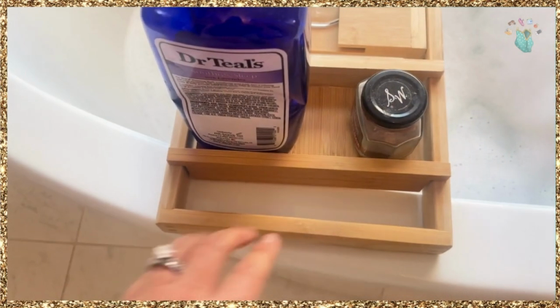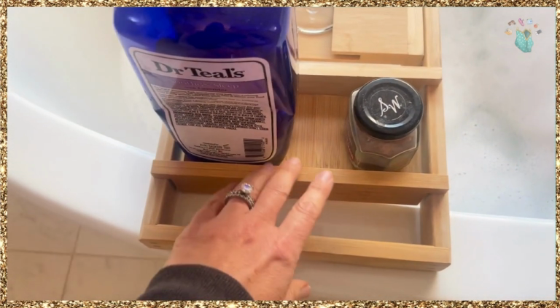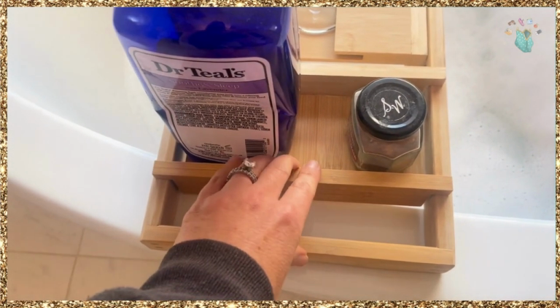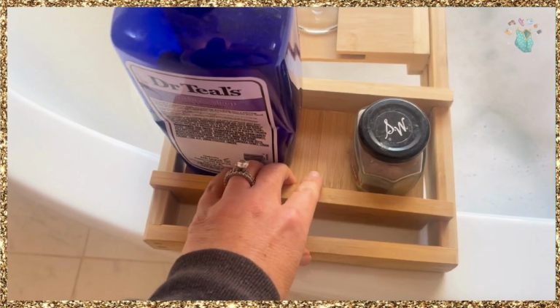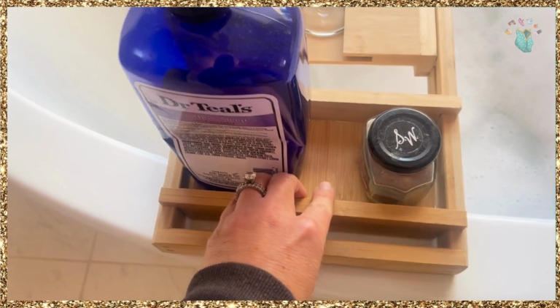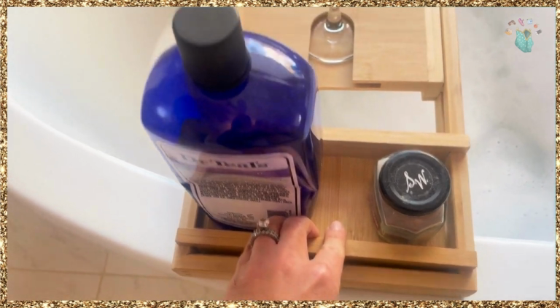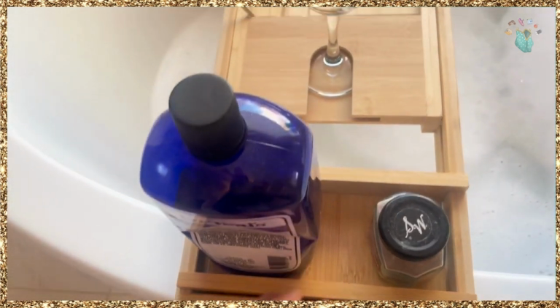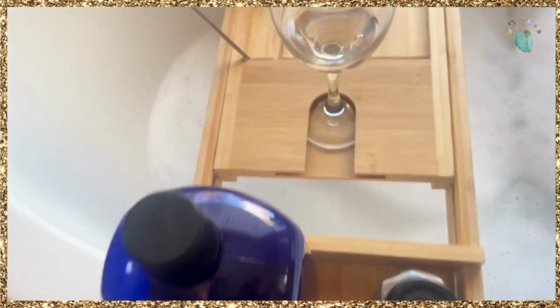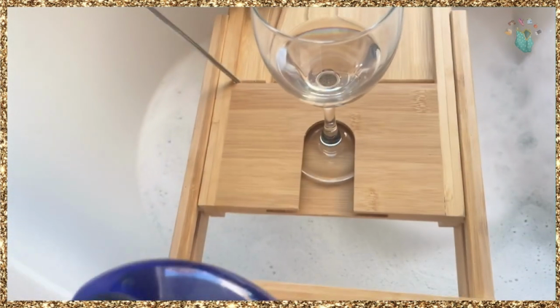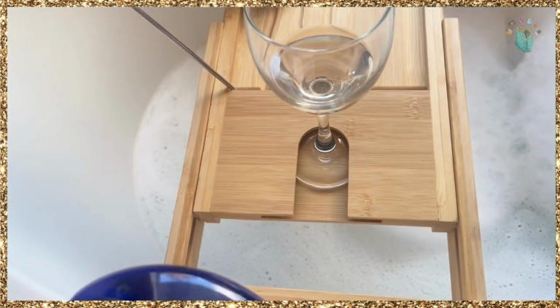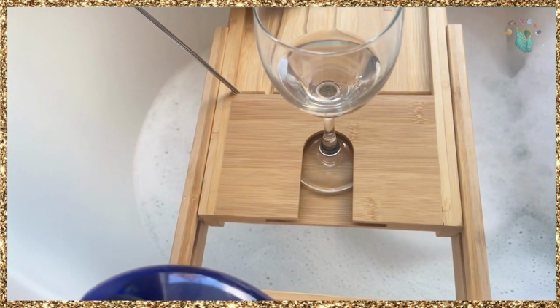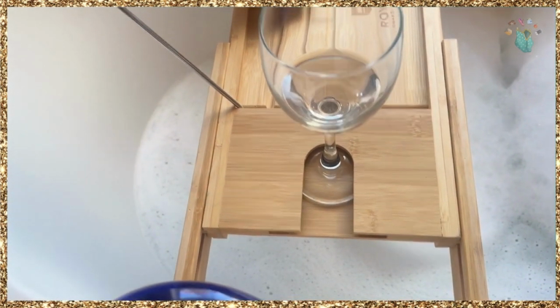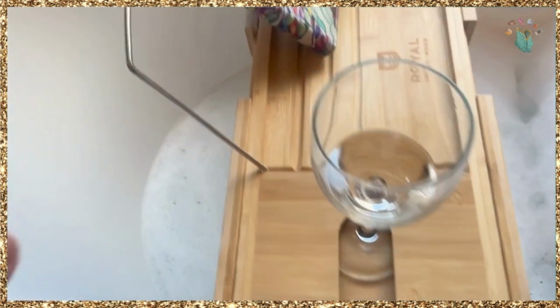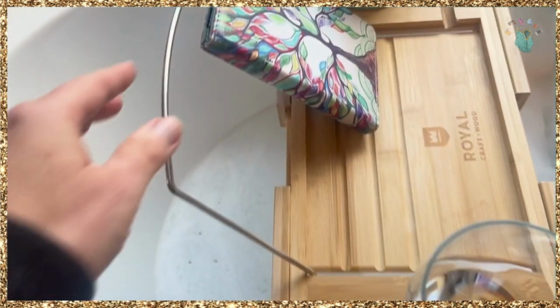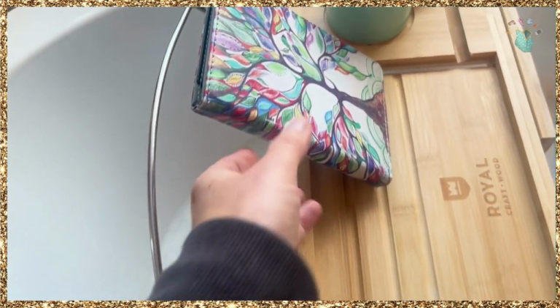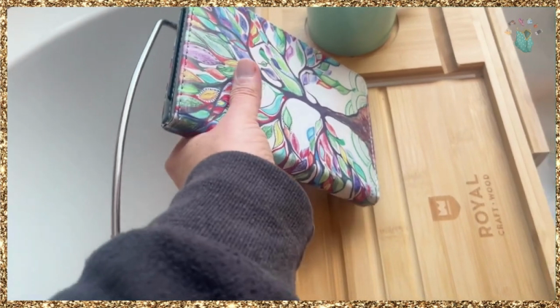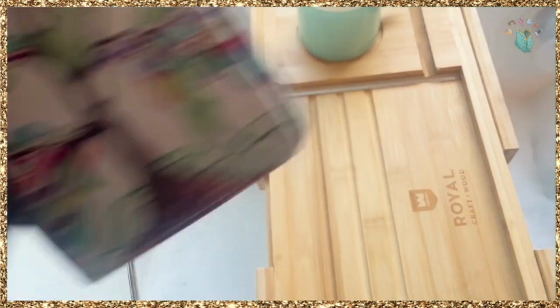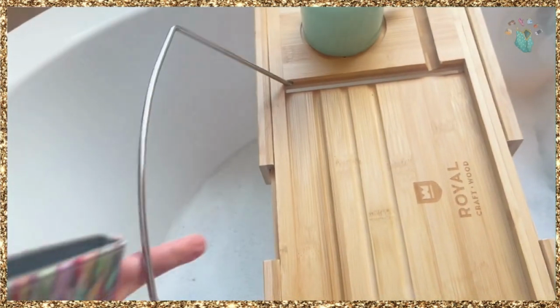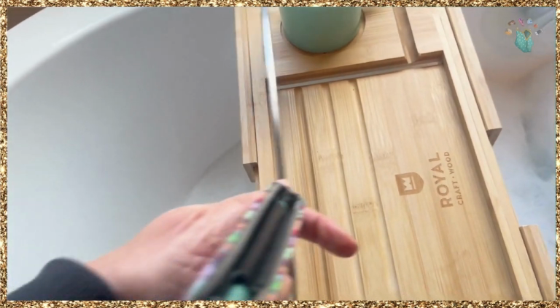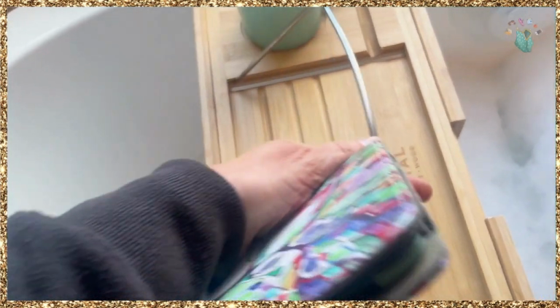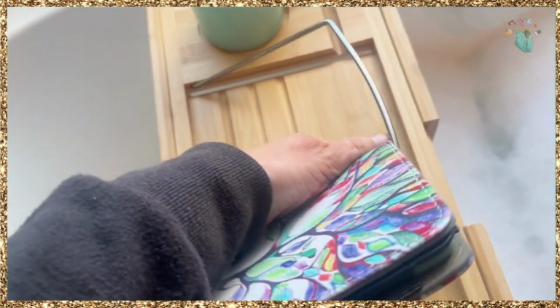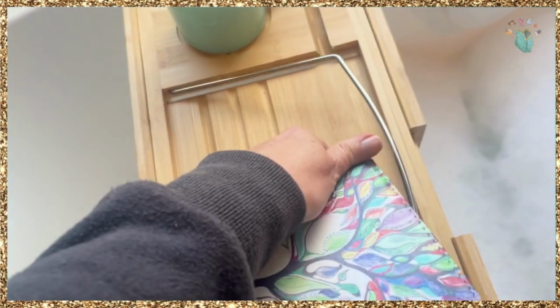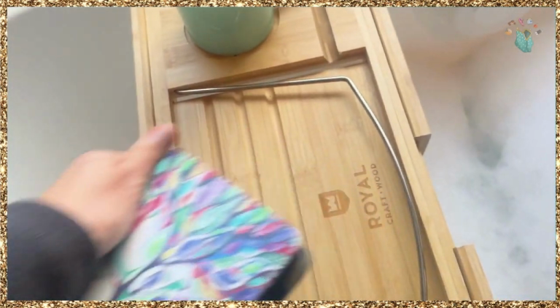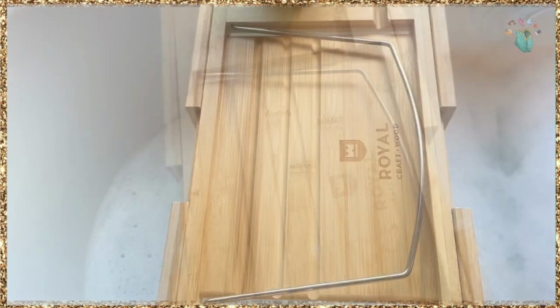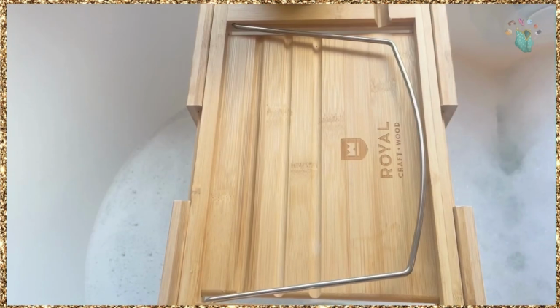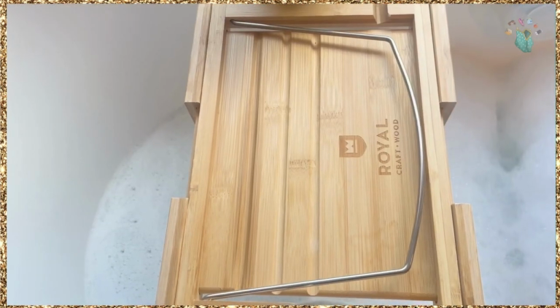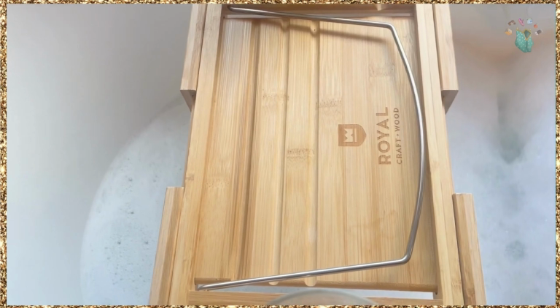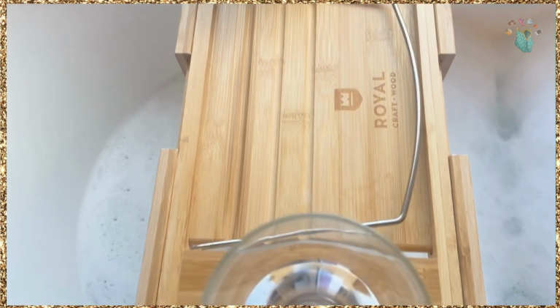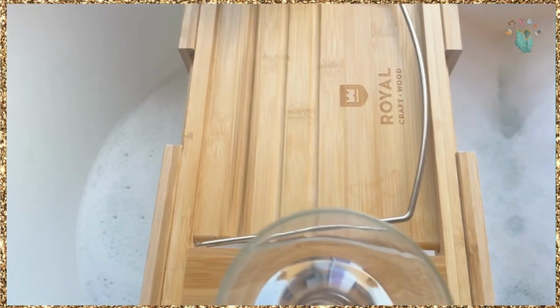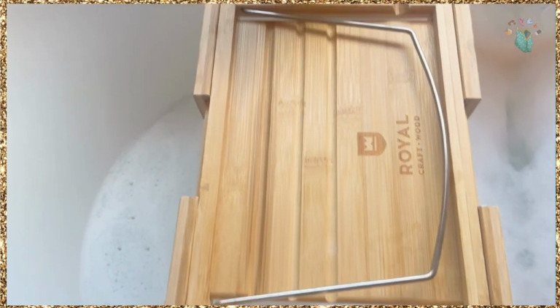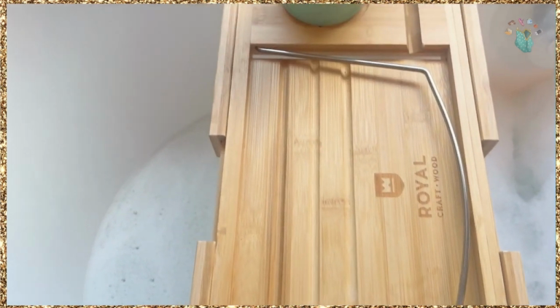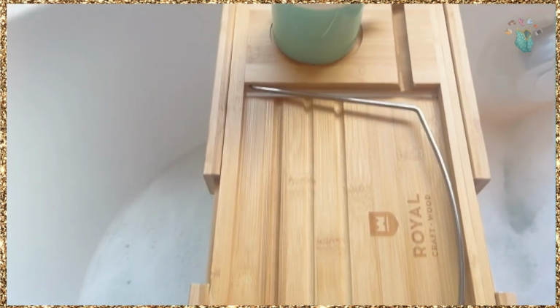This piece here slides and you can insert your wine glass like so. I'm gonna remove my Kindle for a second — this goes down if you do not want it. It's a tablet, a Kindle. They even show a laptop being used there.